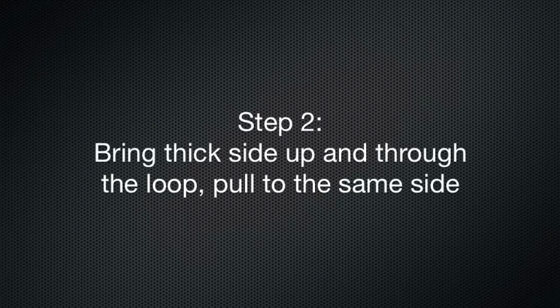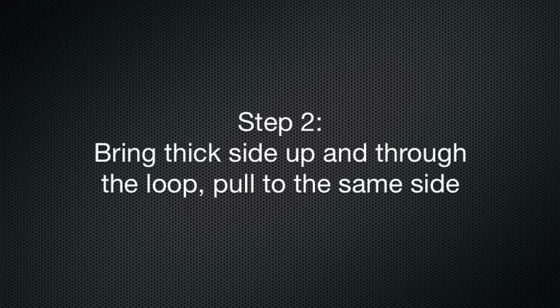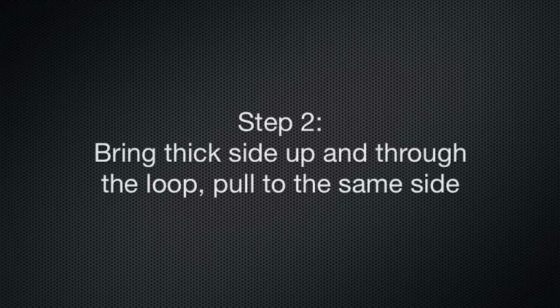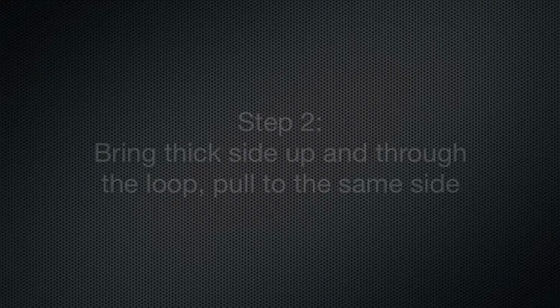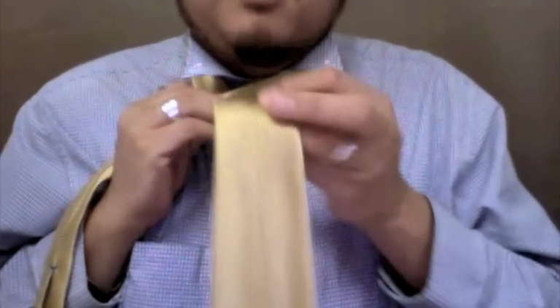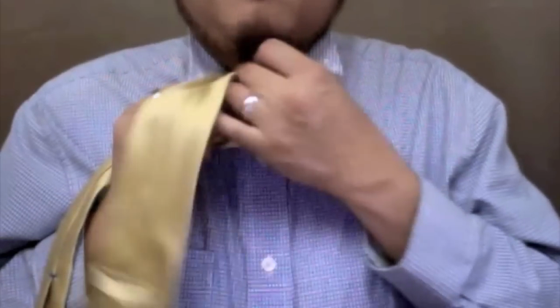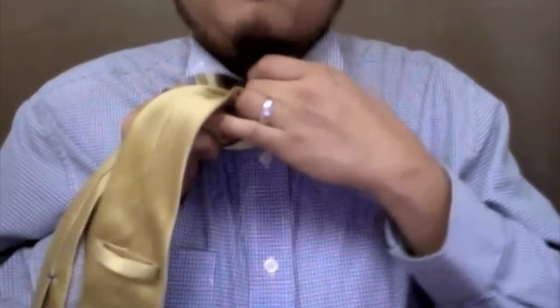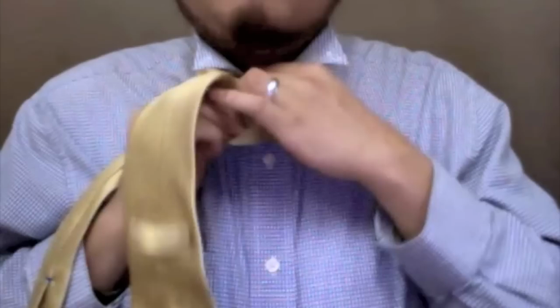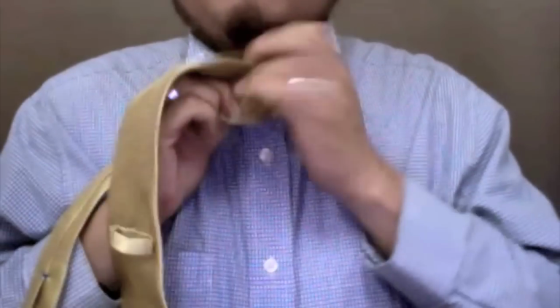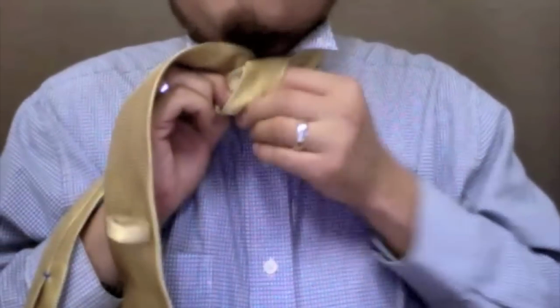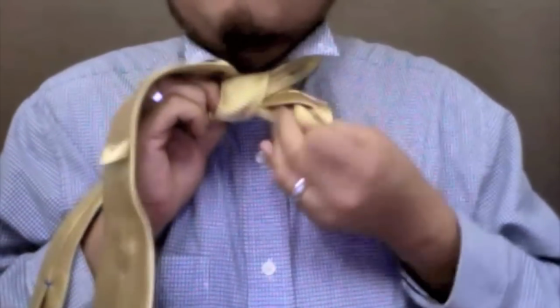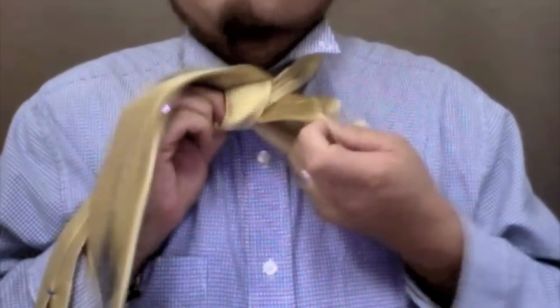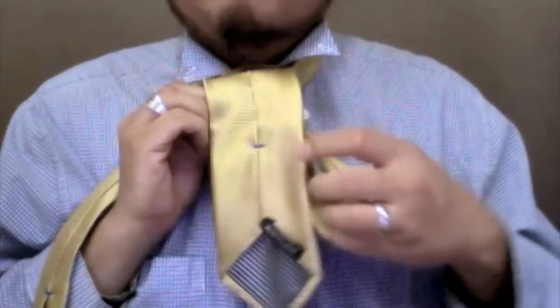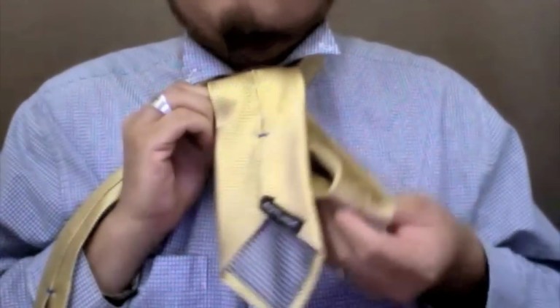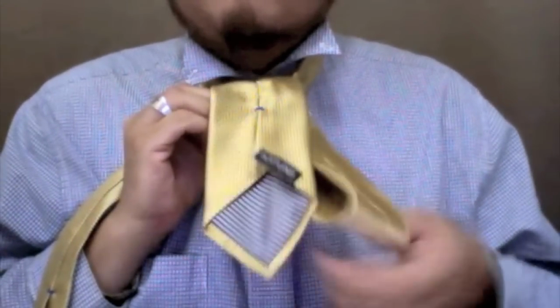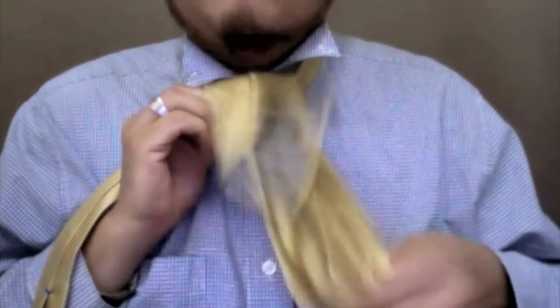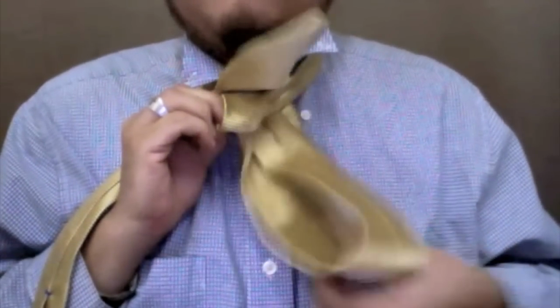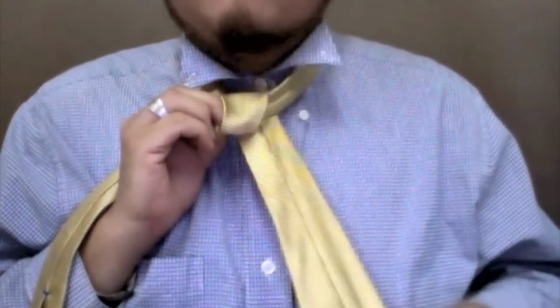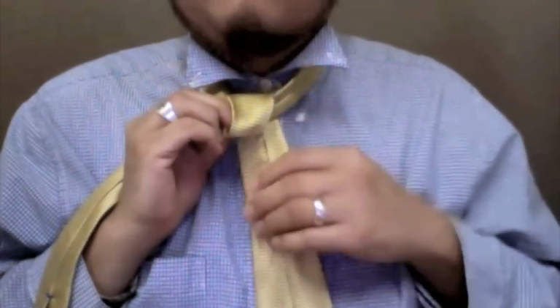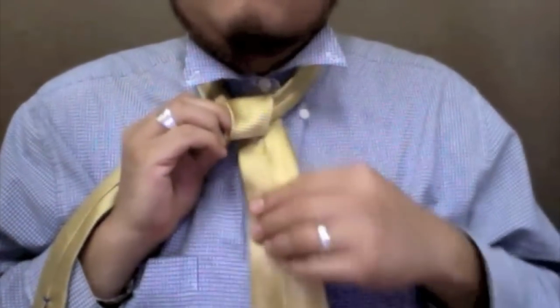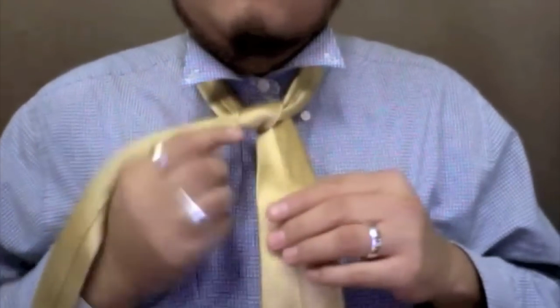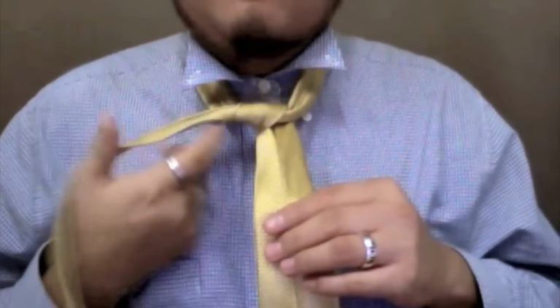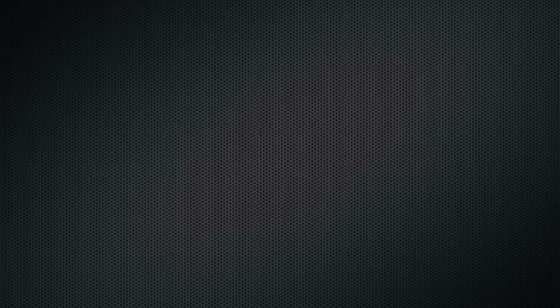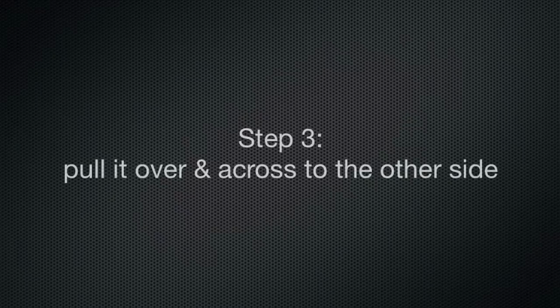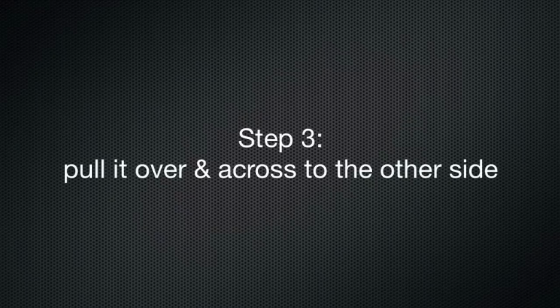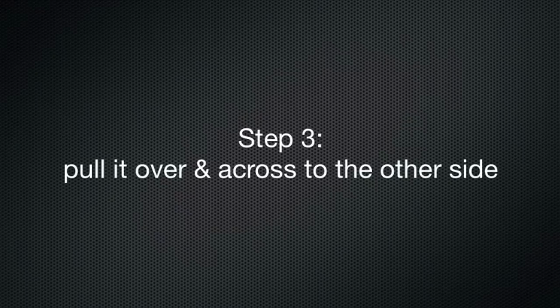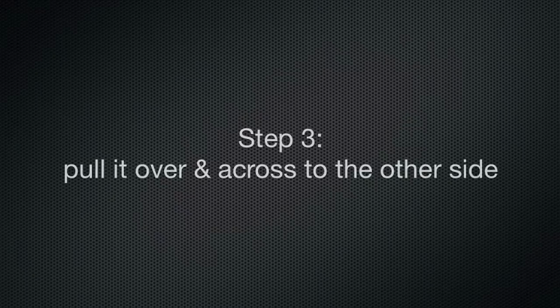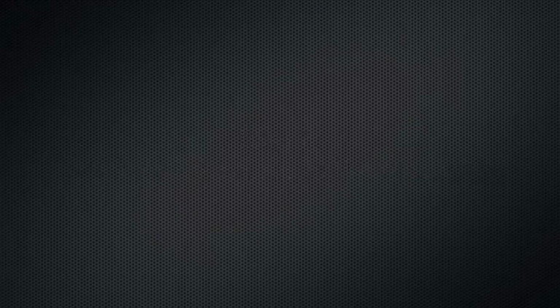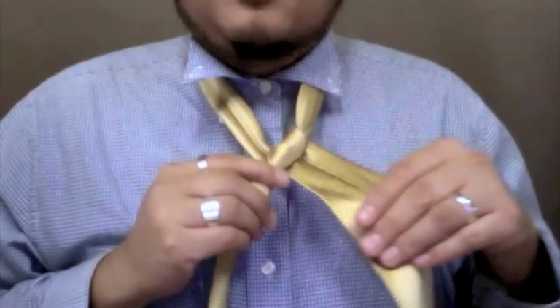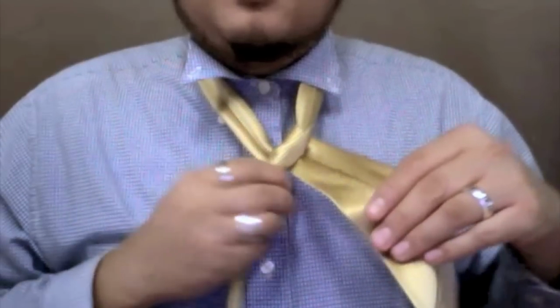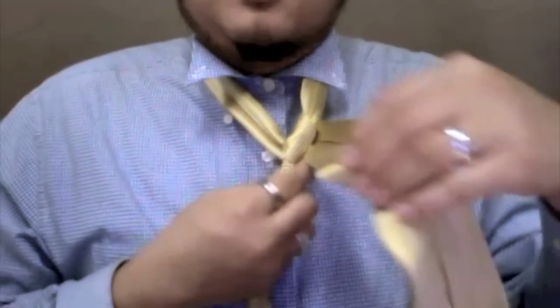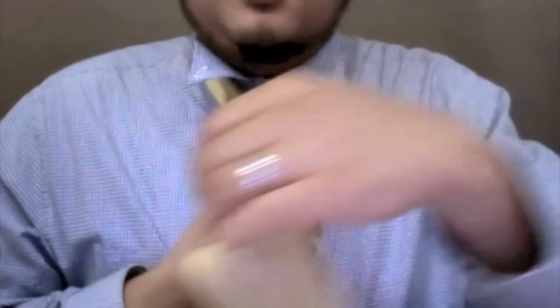Now bring the thick side up and put it through the loop, and then pull it to the same side. Pull it over and across to the other side.